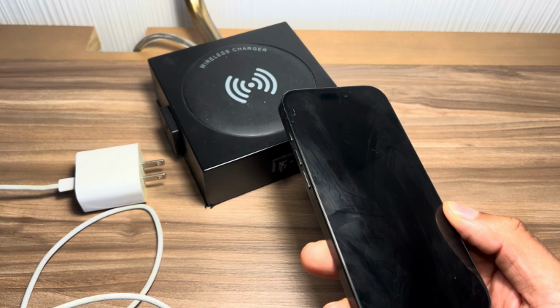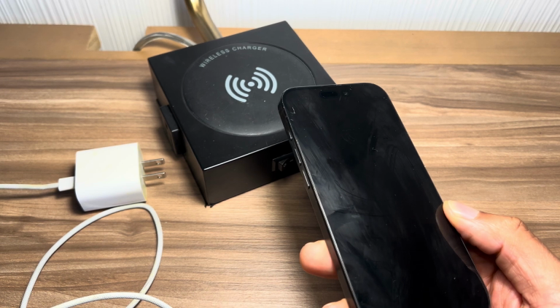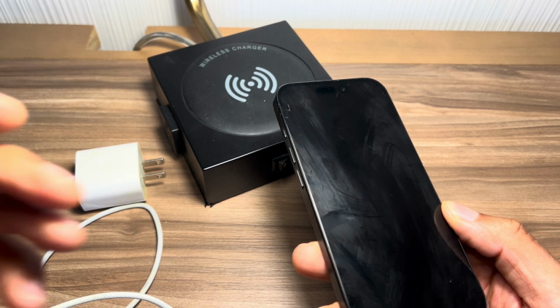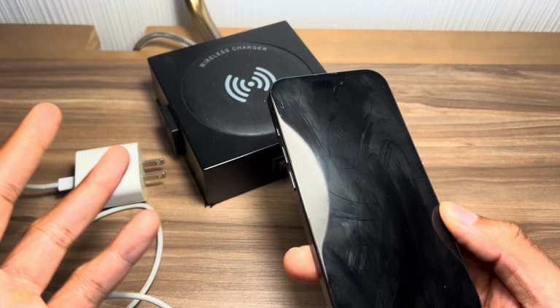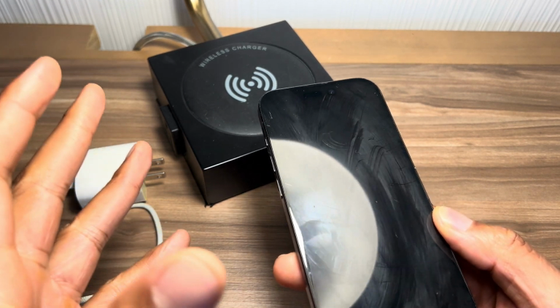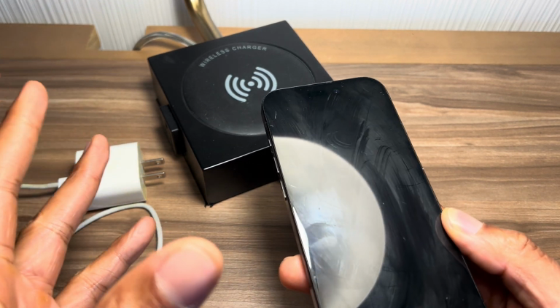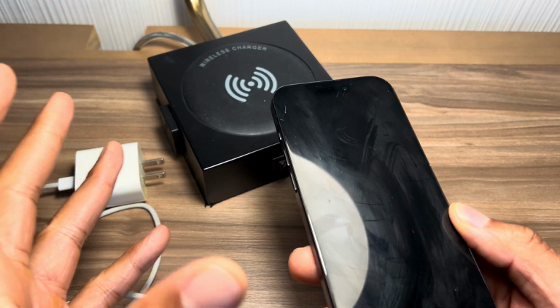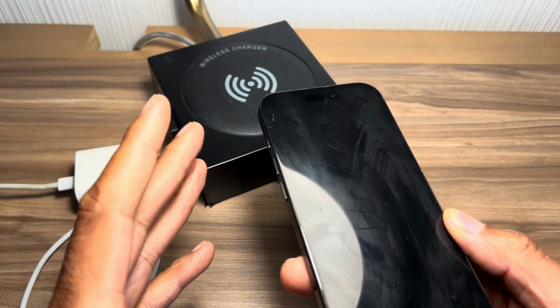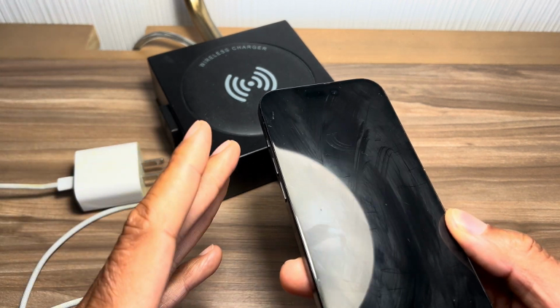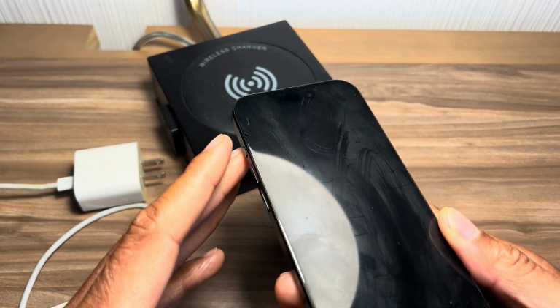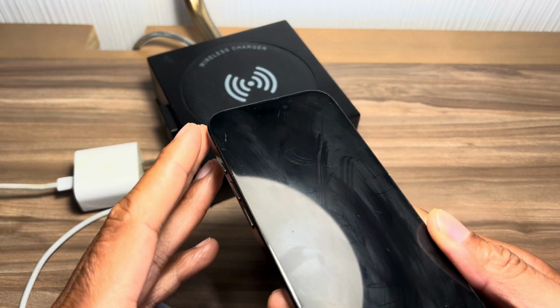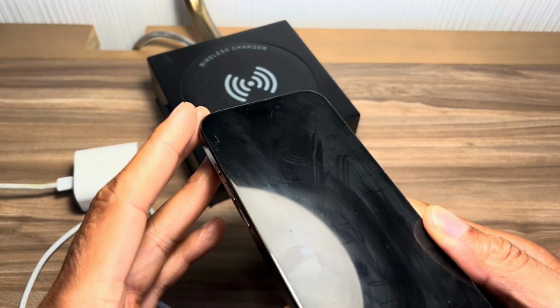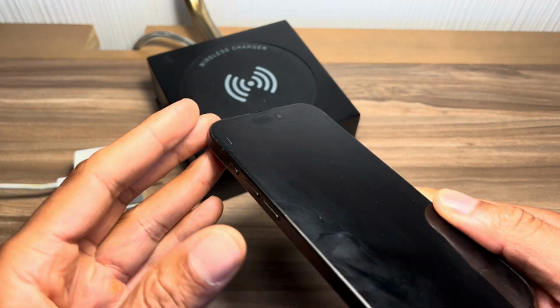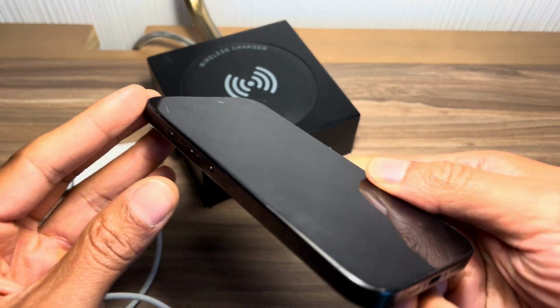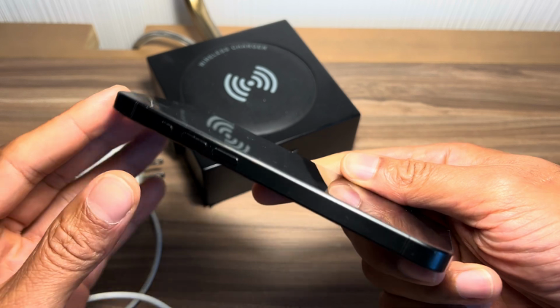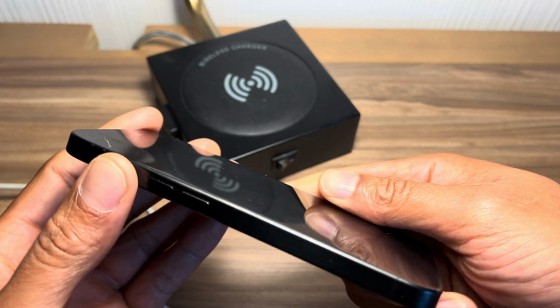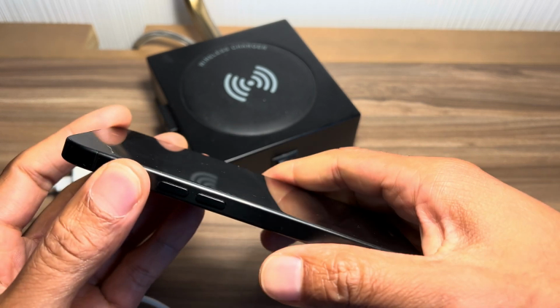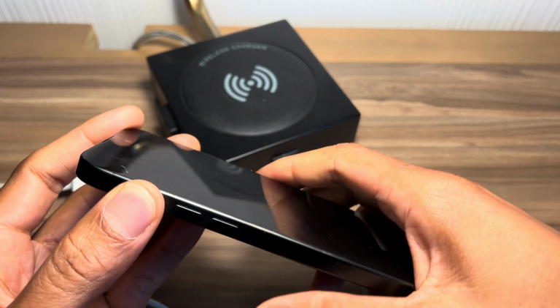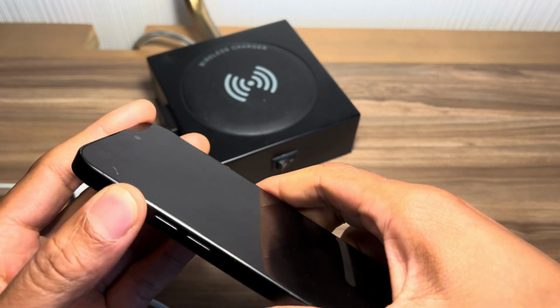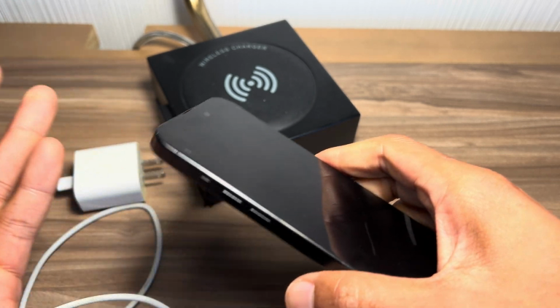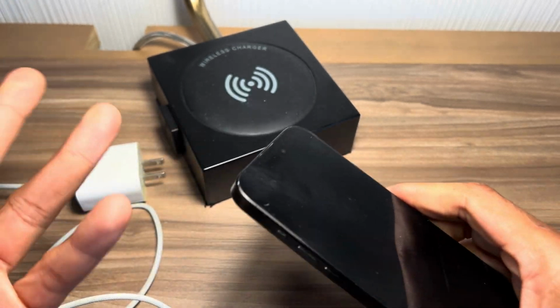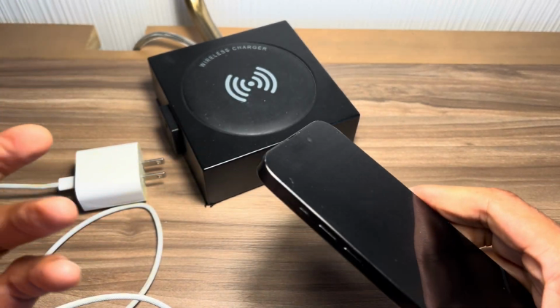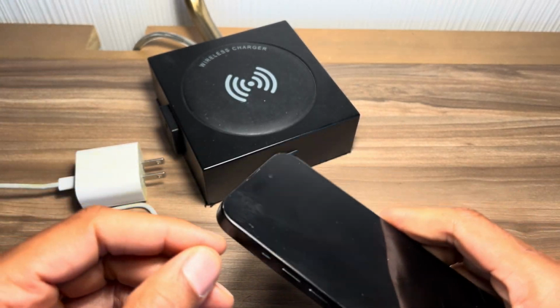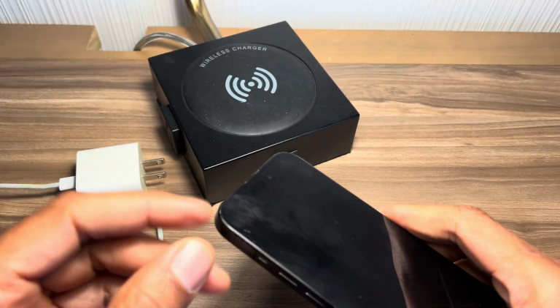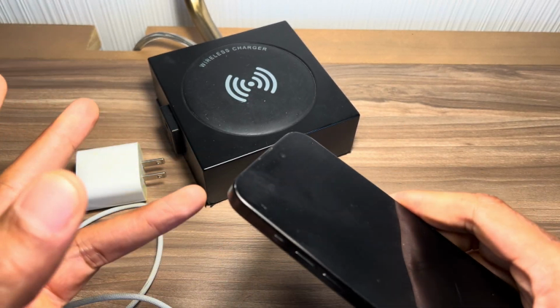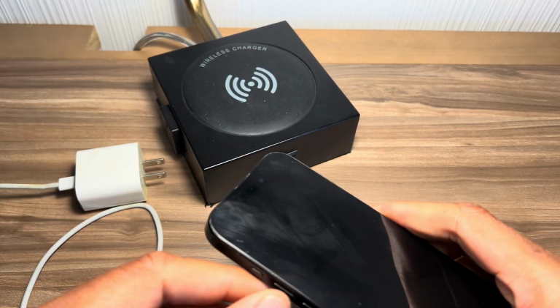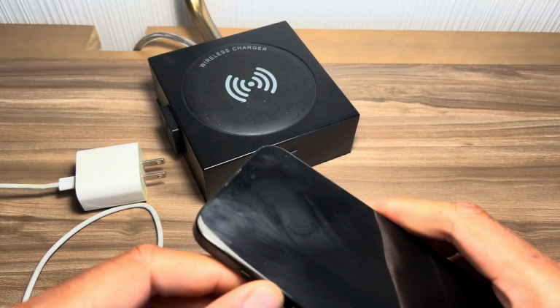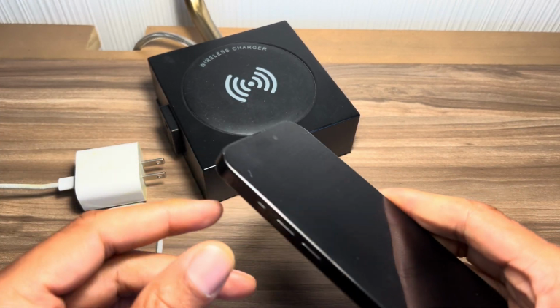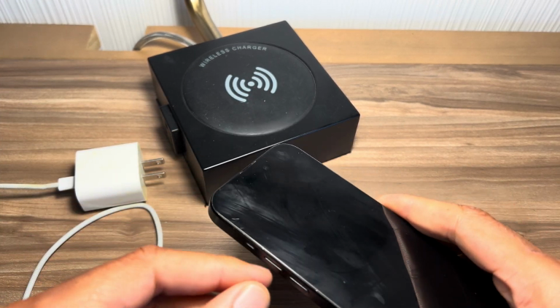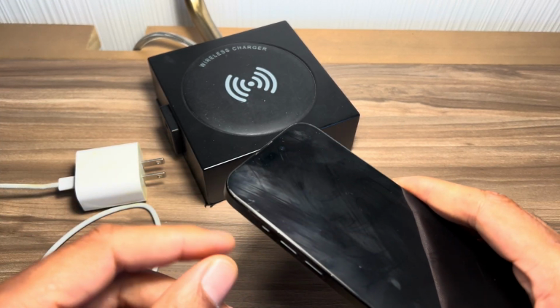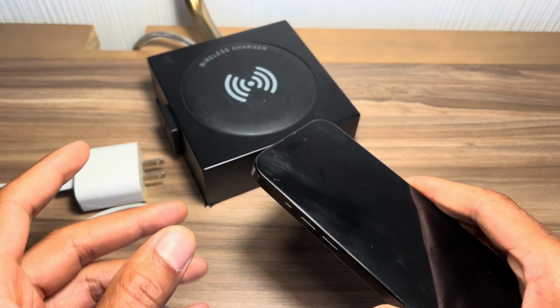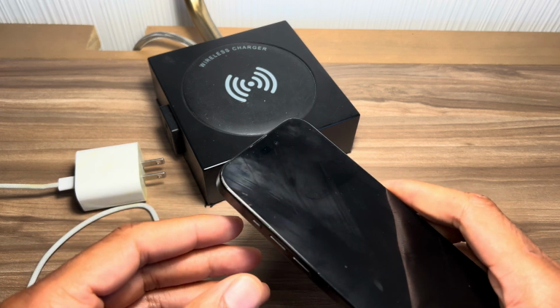Today I'm going to show you how to charge a cell phone. Right here I have a cell phone, and I'm going to show you various ways on how you can charge it.